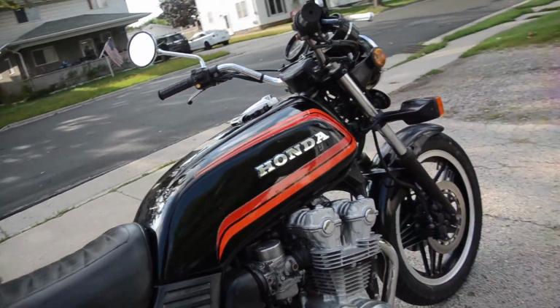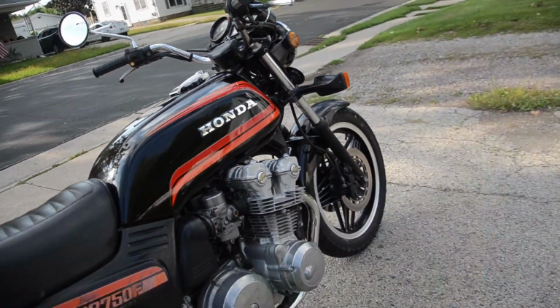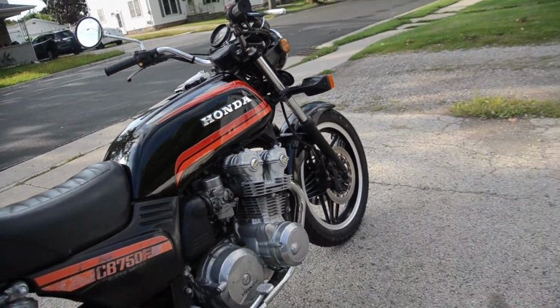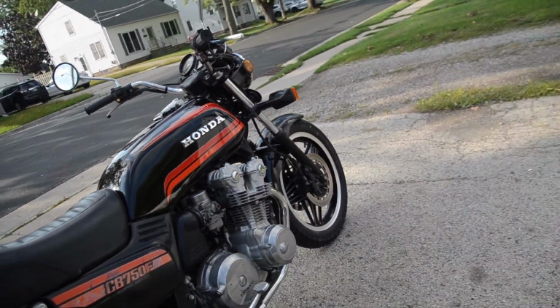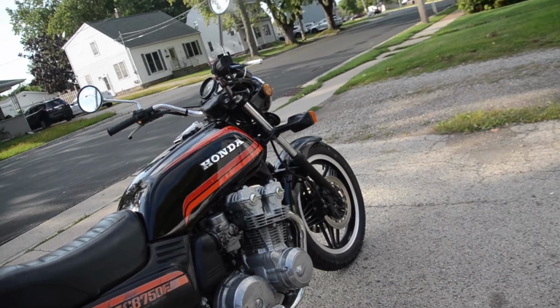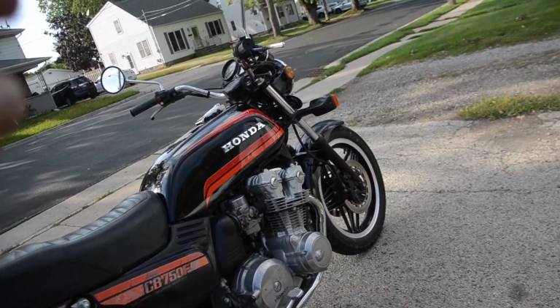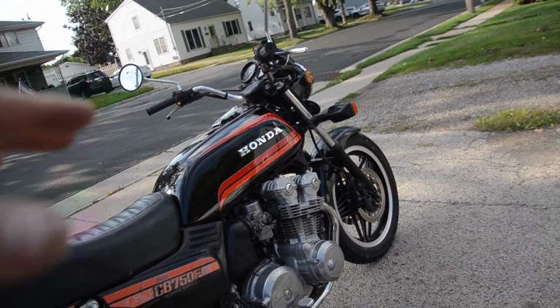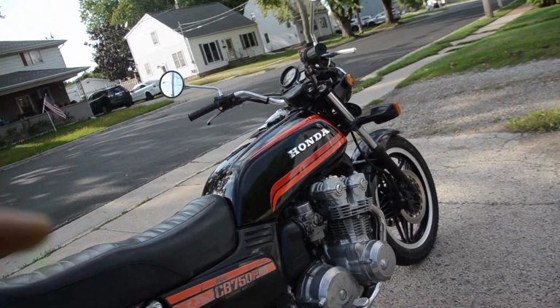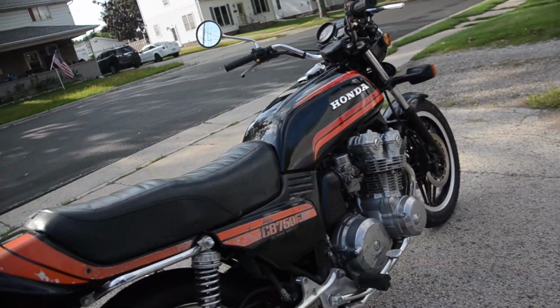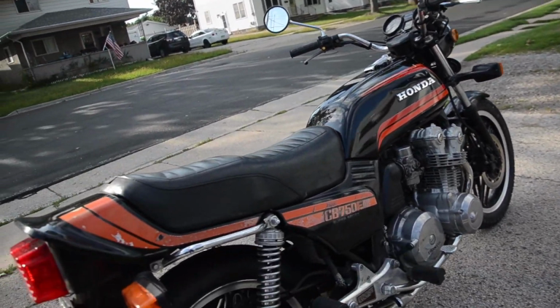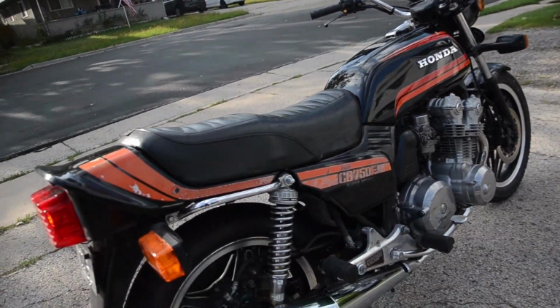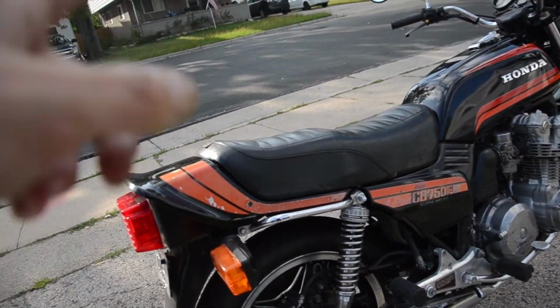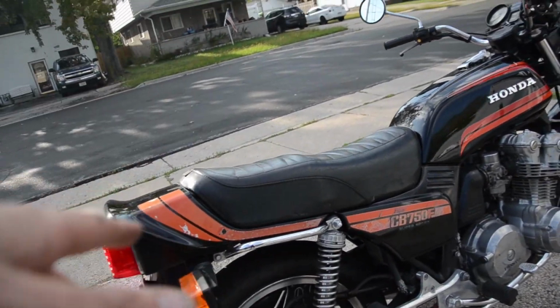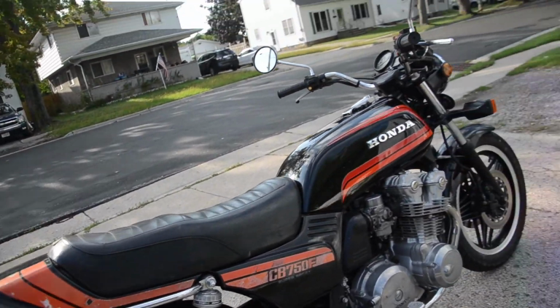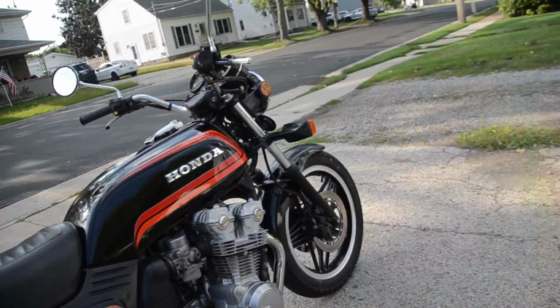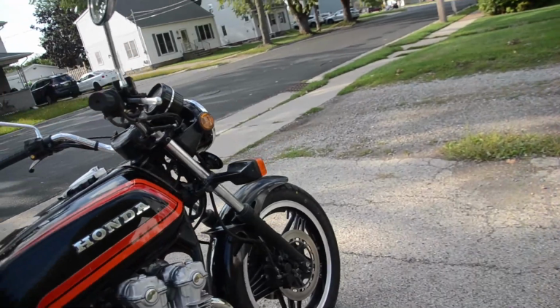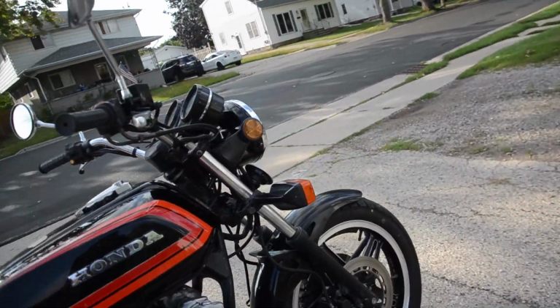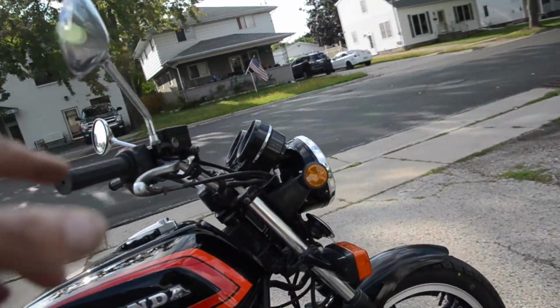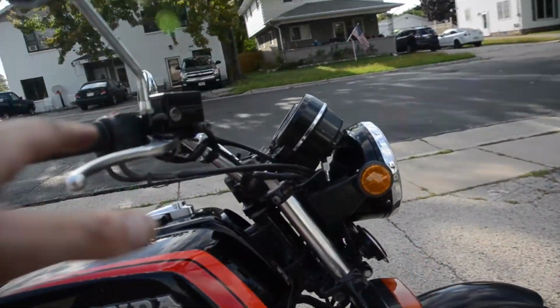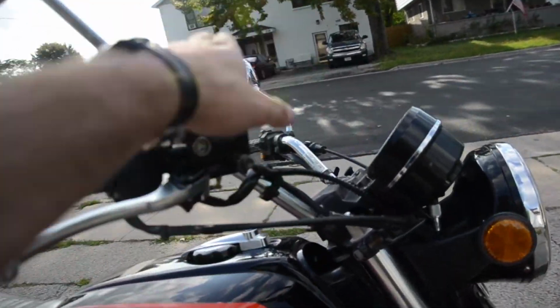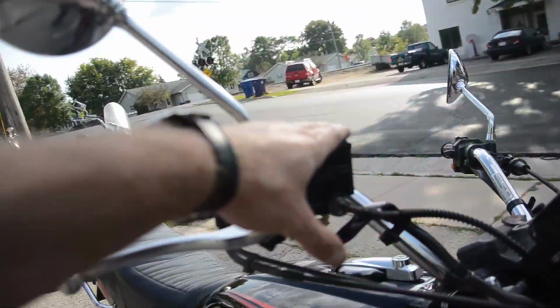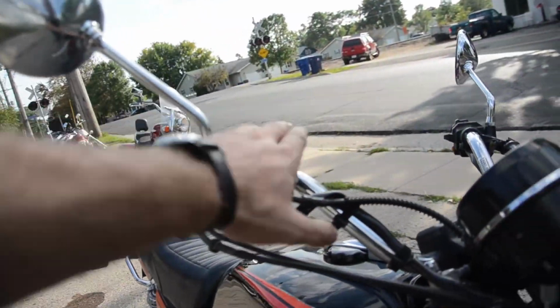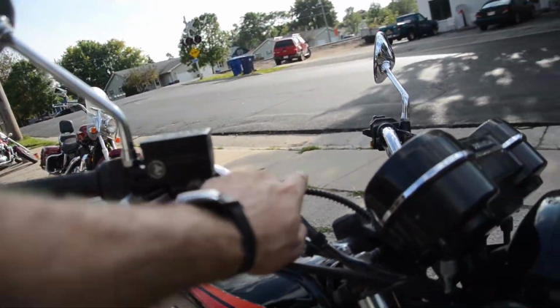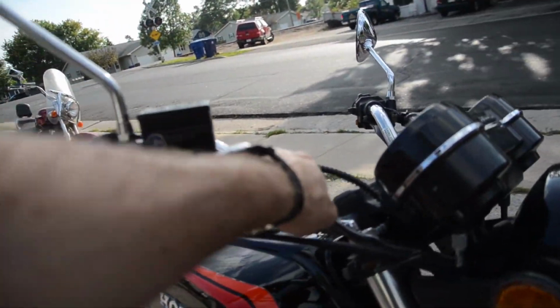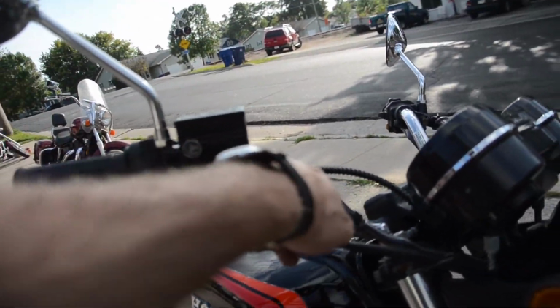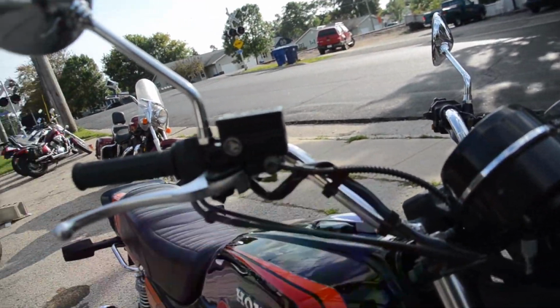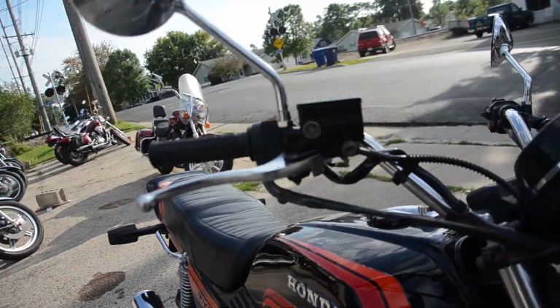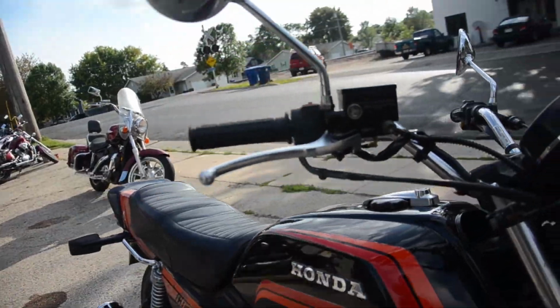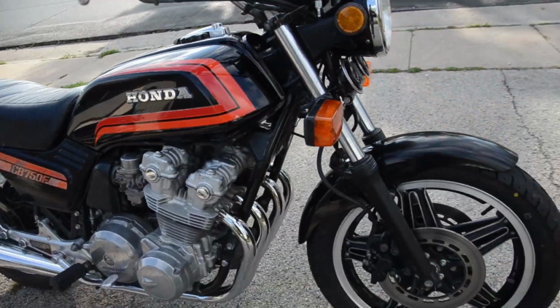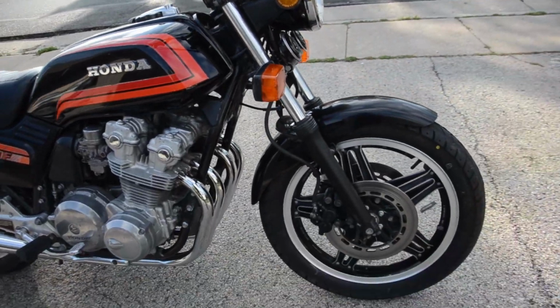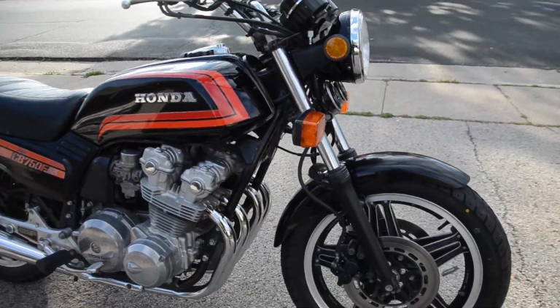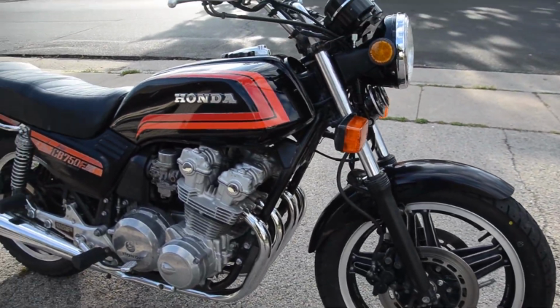New float bowl gaskets as well — tip-top shape on the carbs. We've done an oil and filter change, new spark plugs, rebuilt the rear caliper, and installed a brand new replica master cylinder on the front along with a stainless steel braided brake line. Brand new tires front and rear.